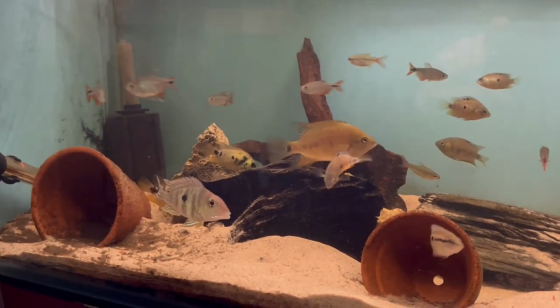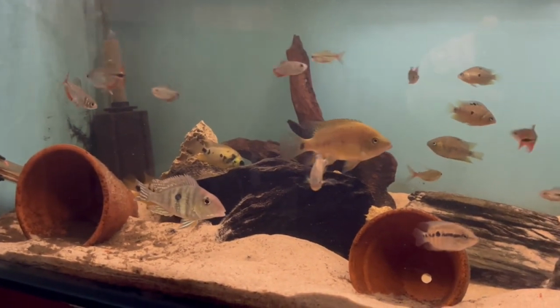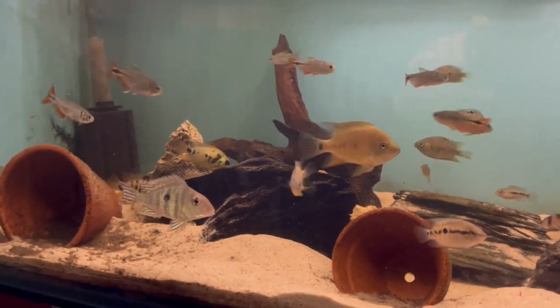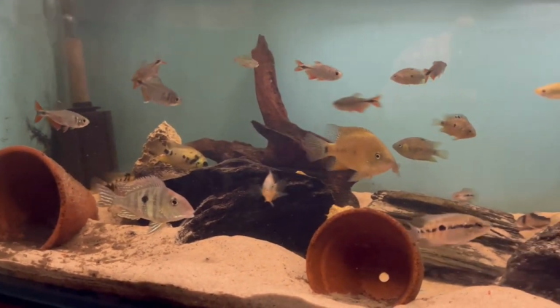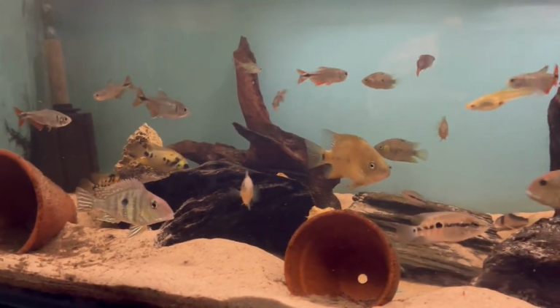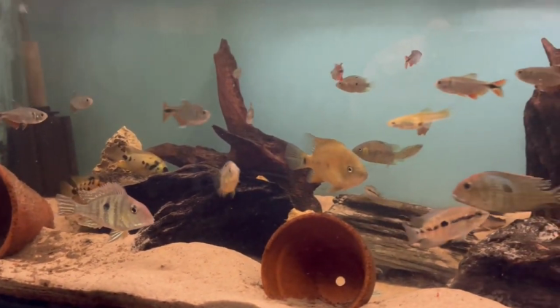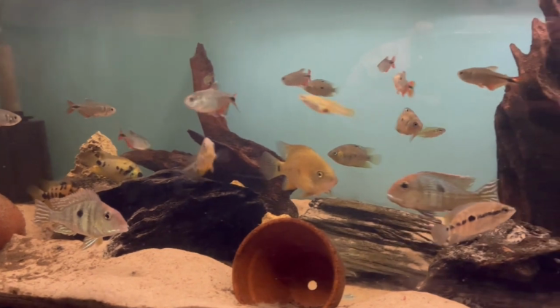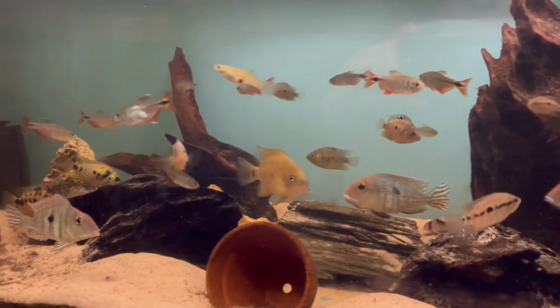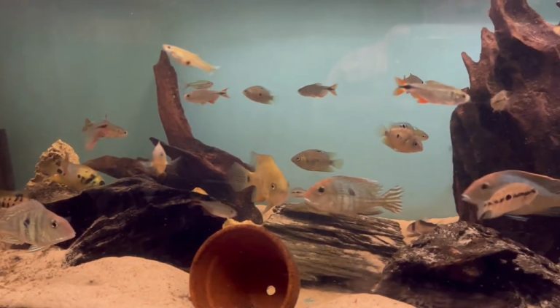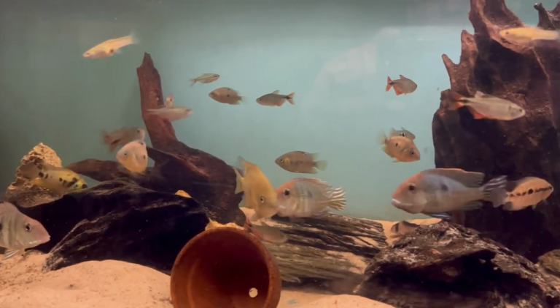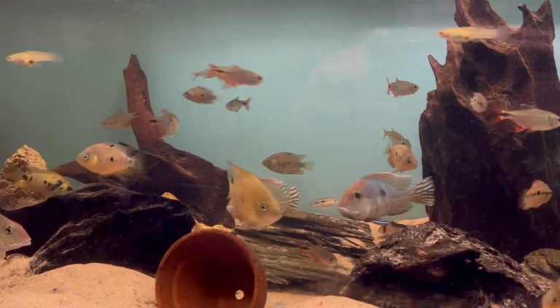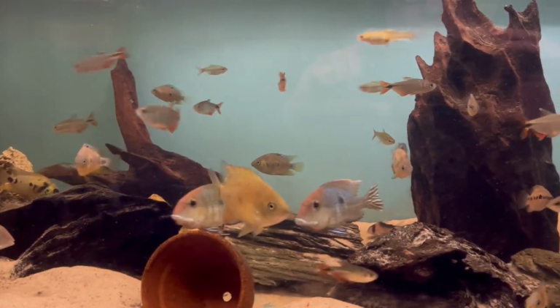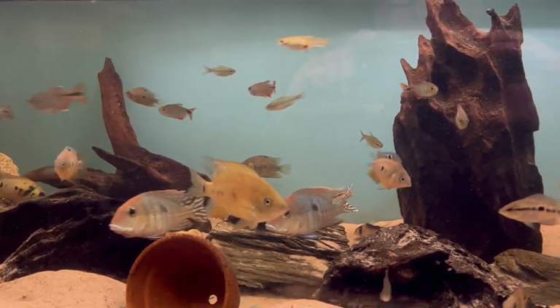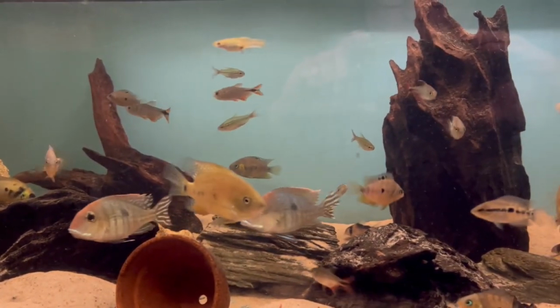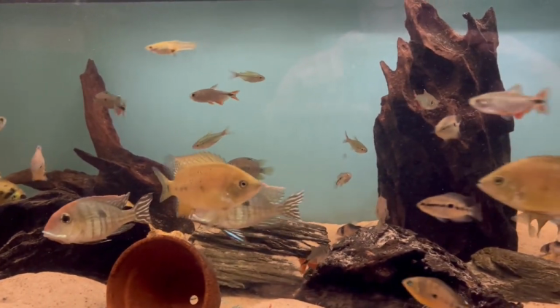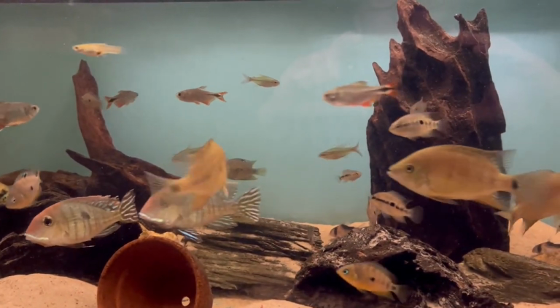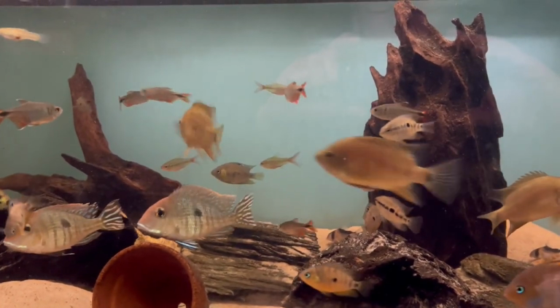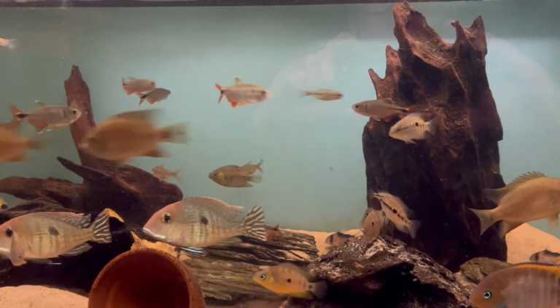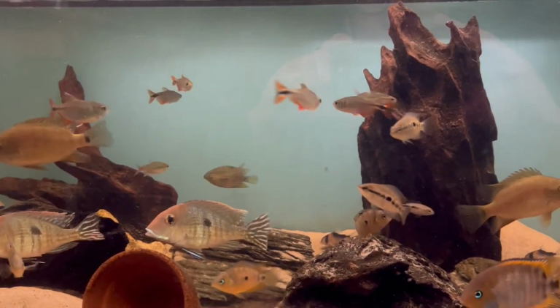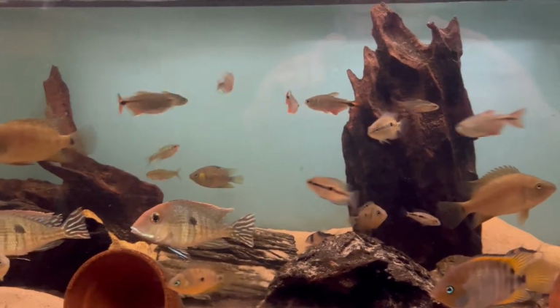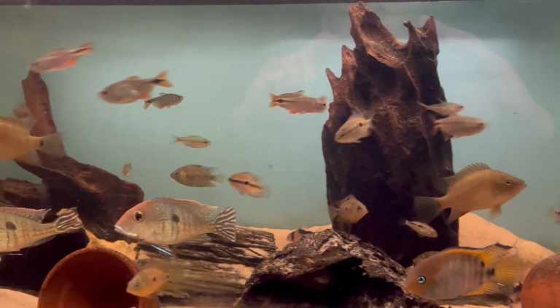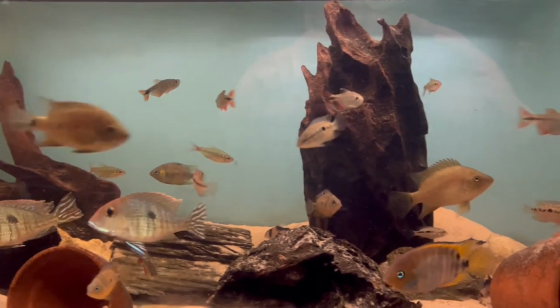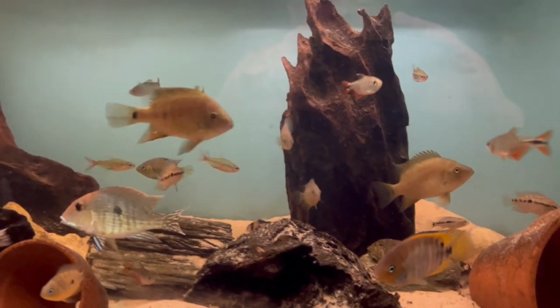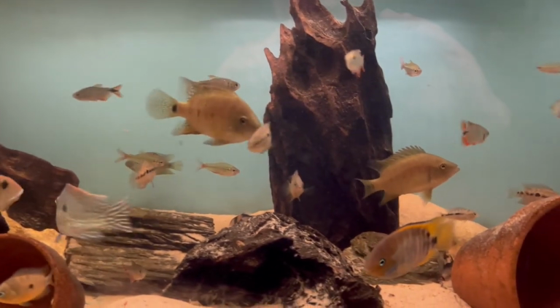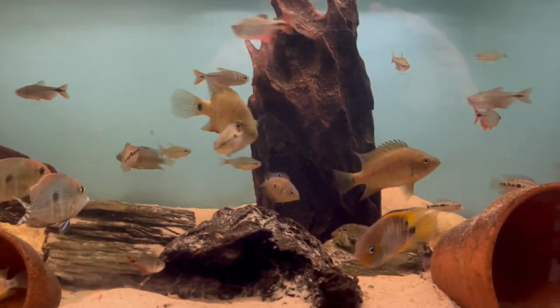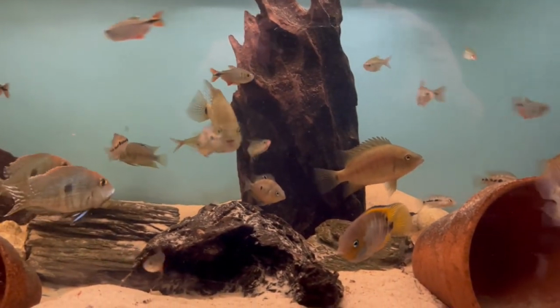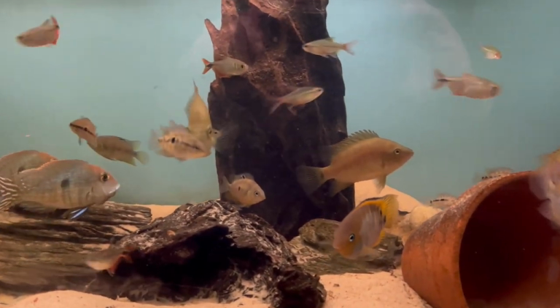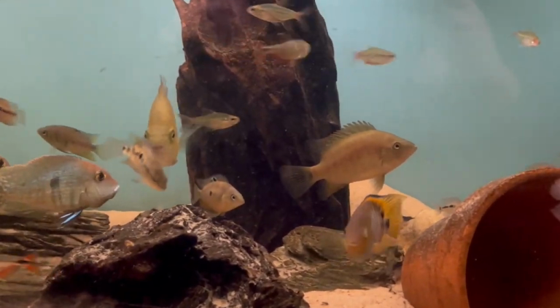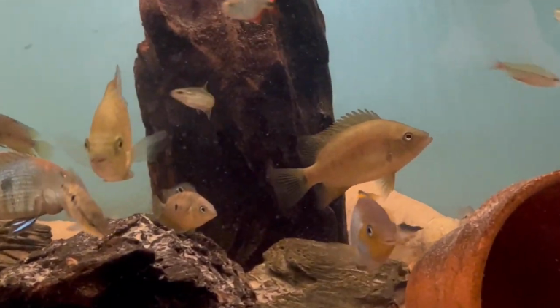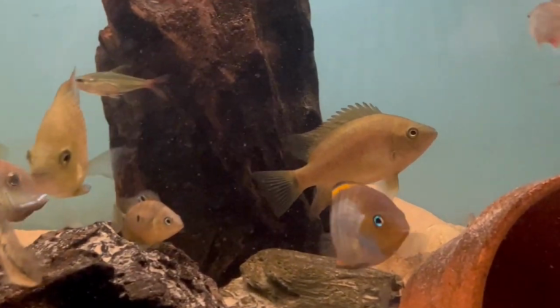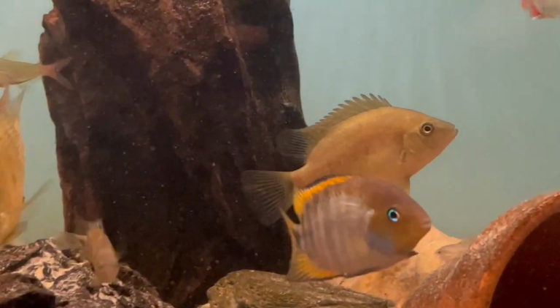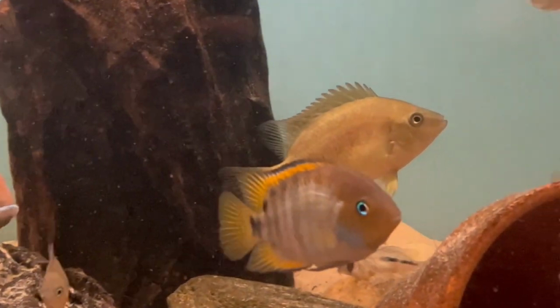There are four of them in here. I believe there are two pairs, based mainly on the coloration - the males tend to have more red on the forehead than the nose area.